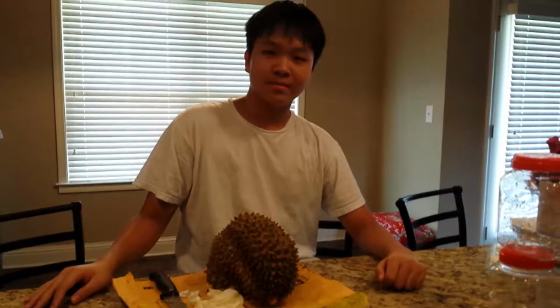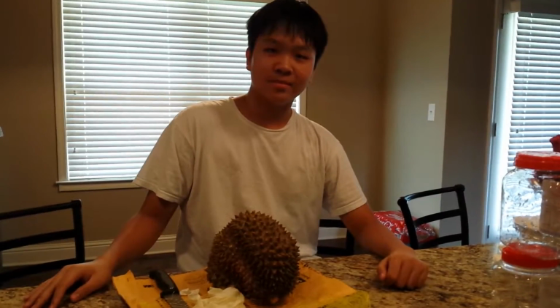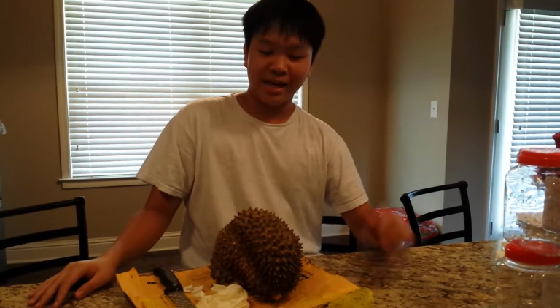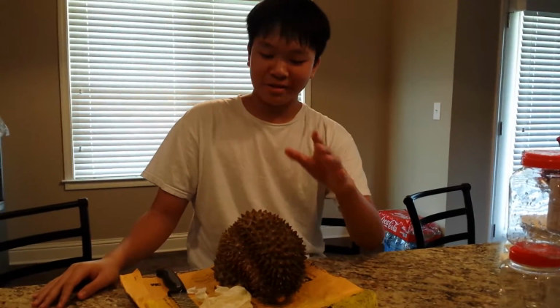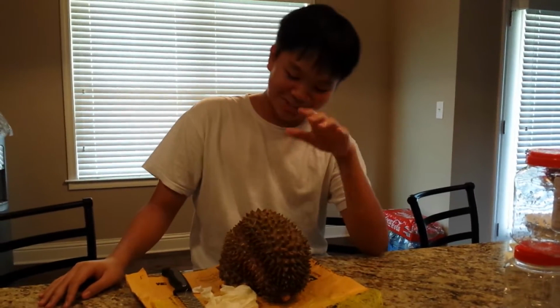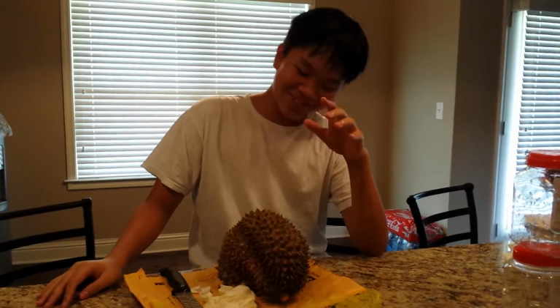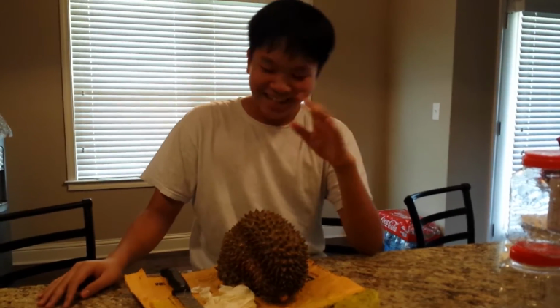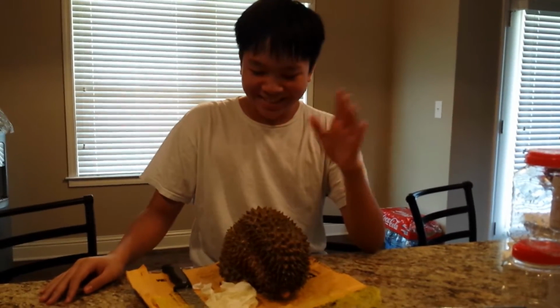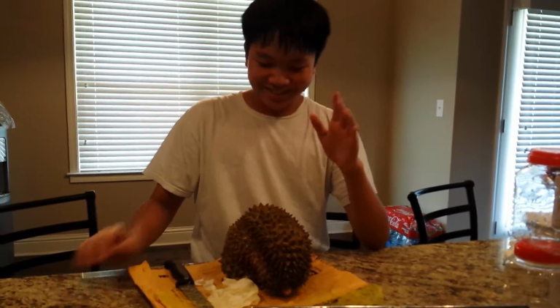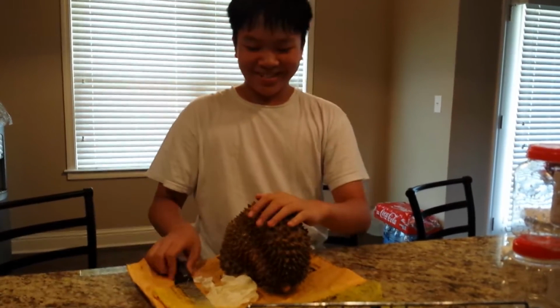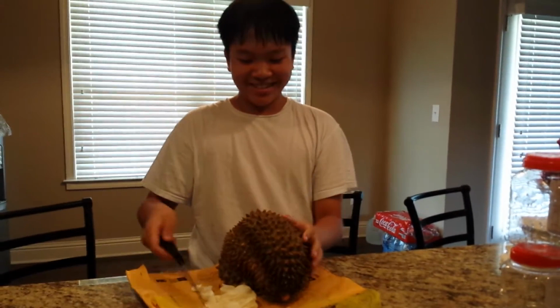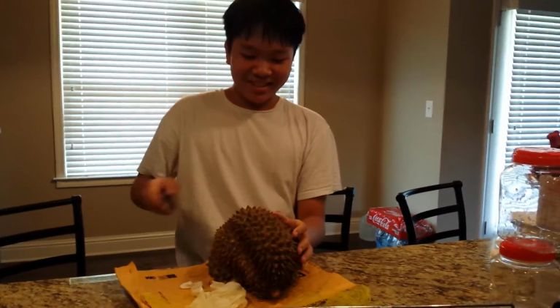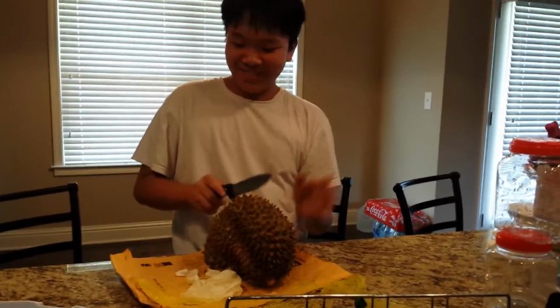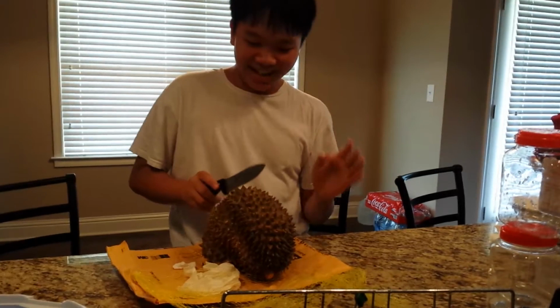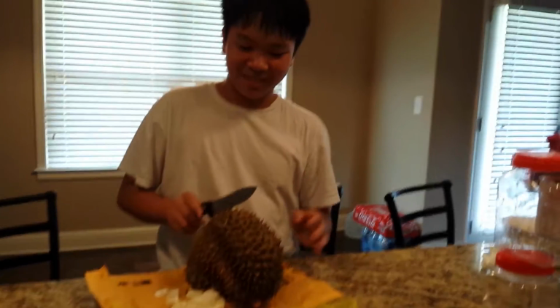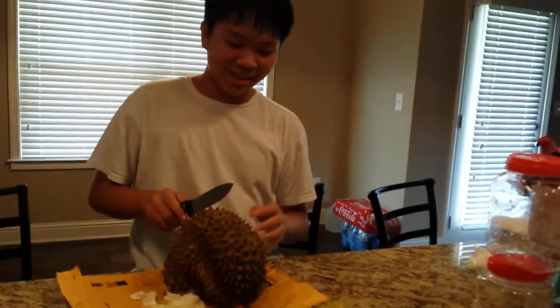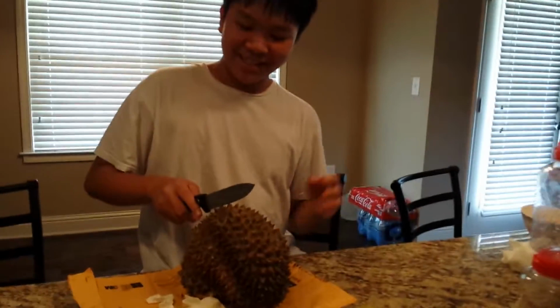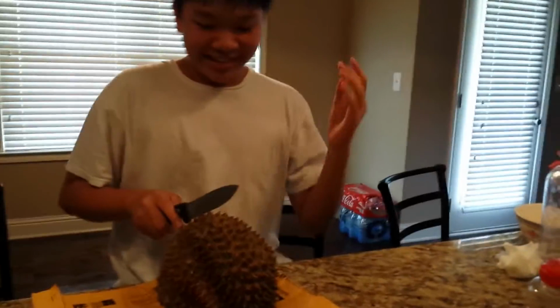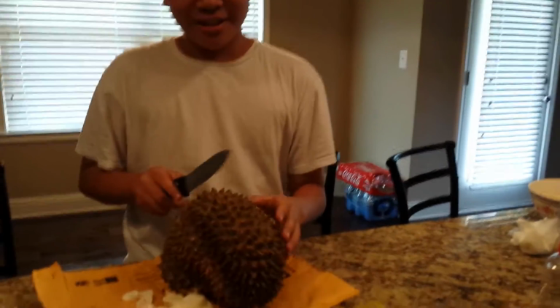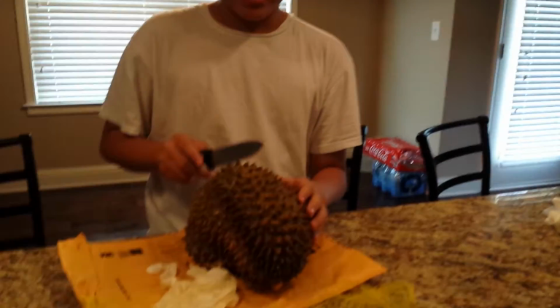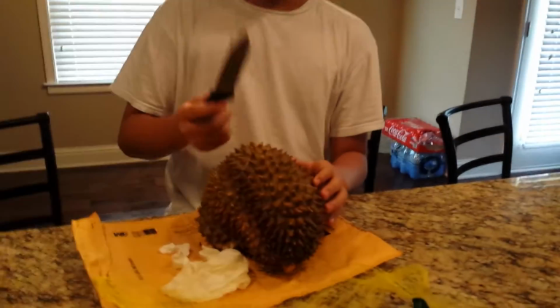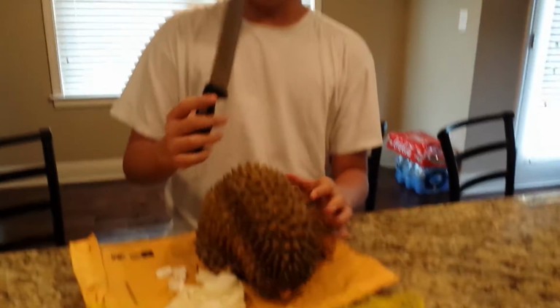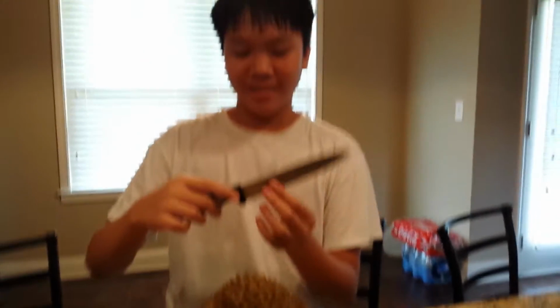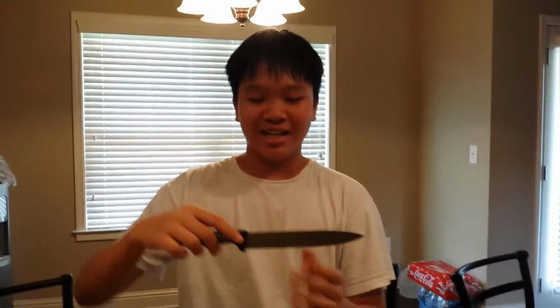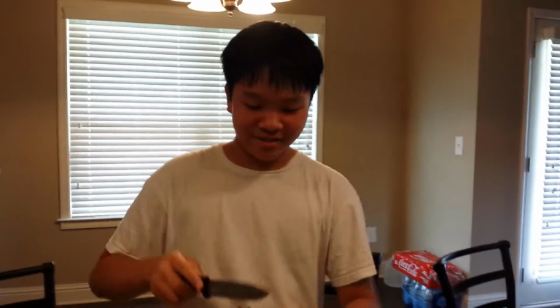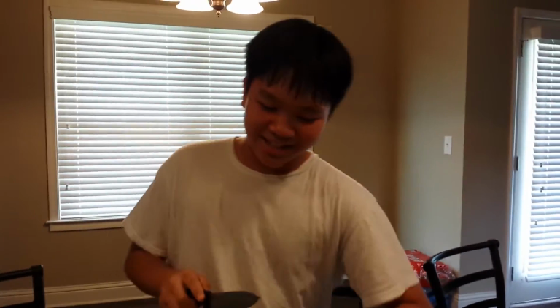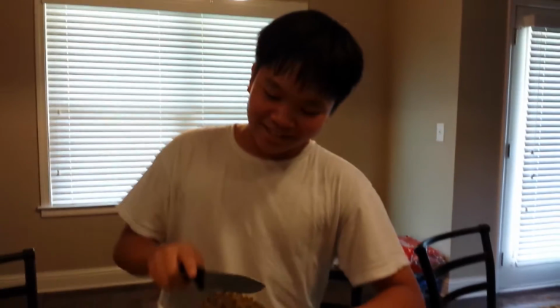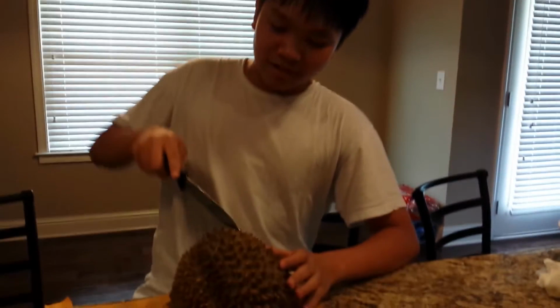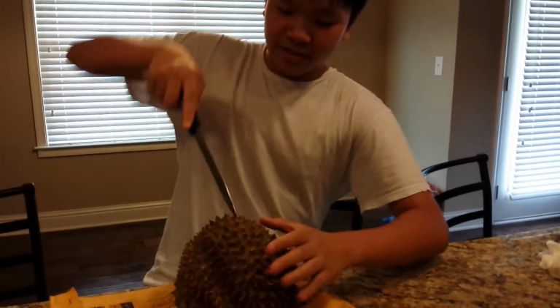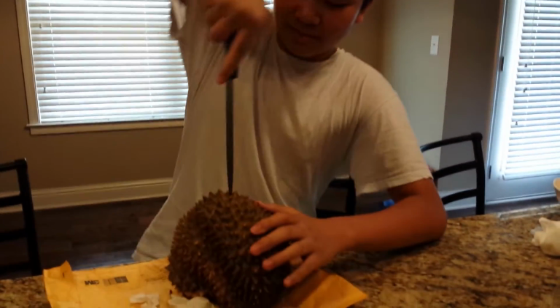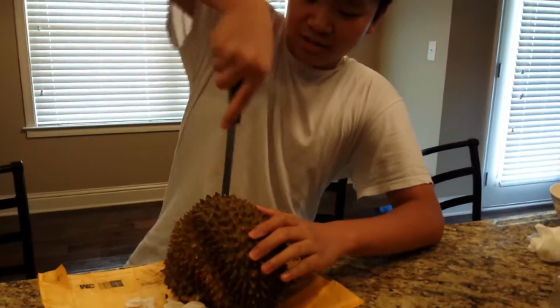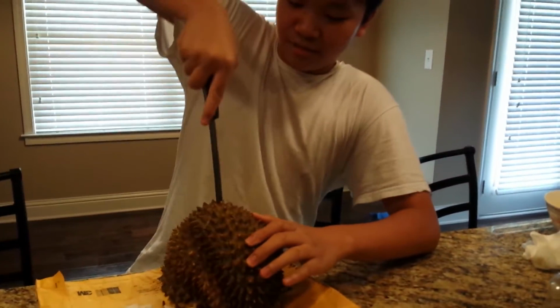I'll be showing you how to cut it the right way. Please stop with the machete — just use a normal small knife, and cut where there's a huge bump. Start with the pointing spot.